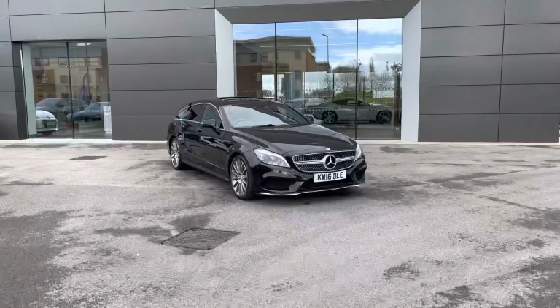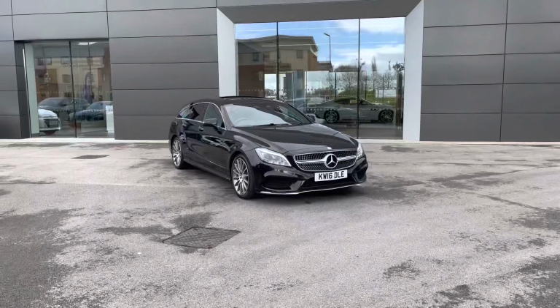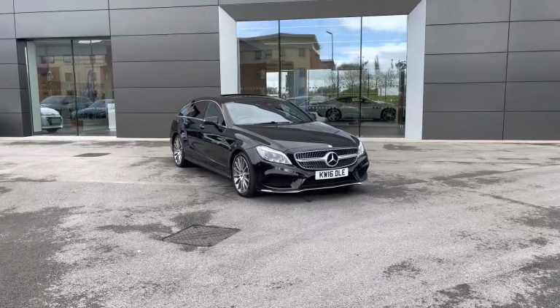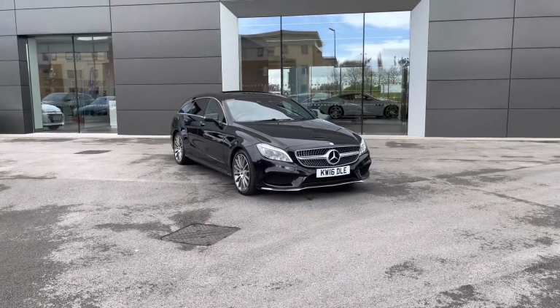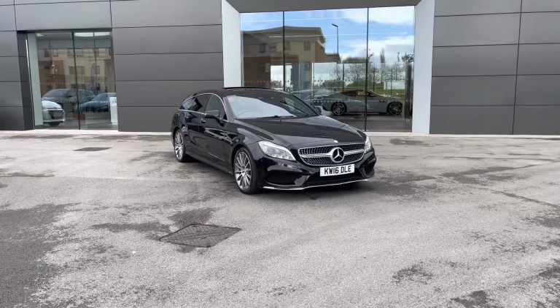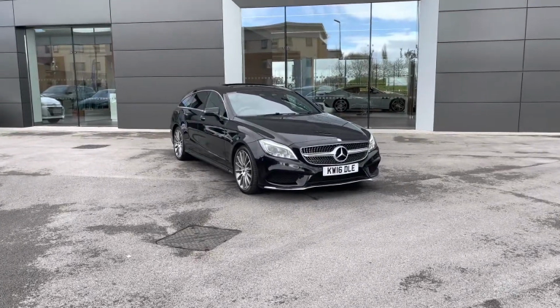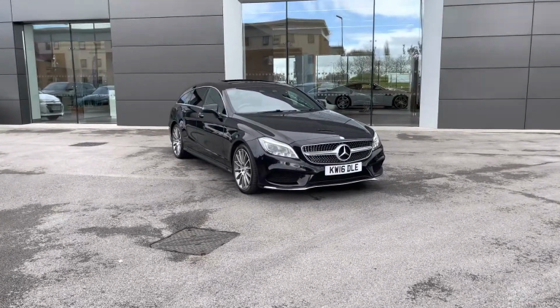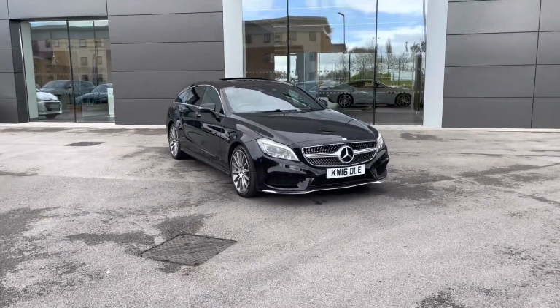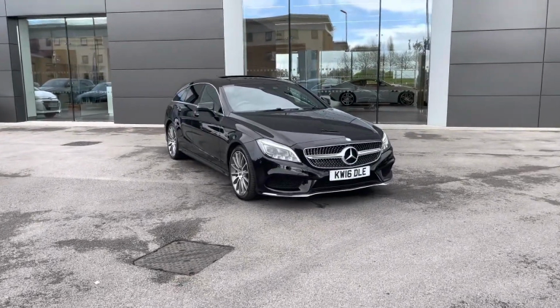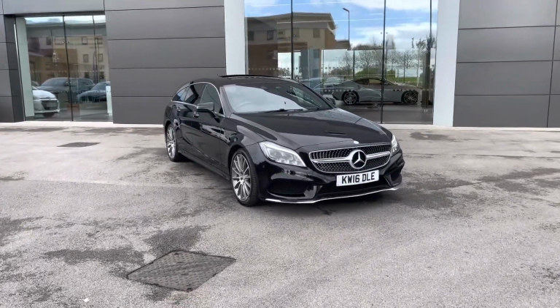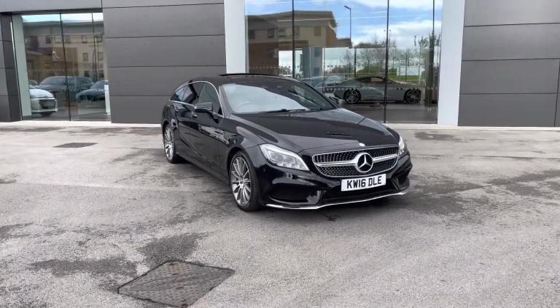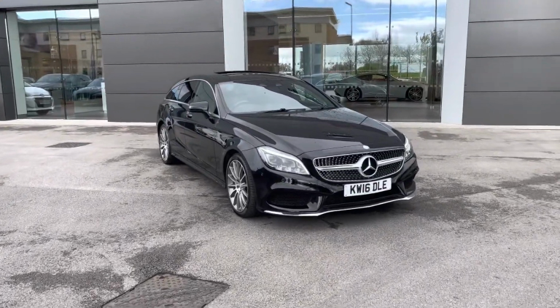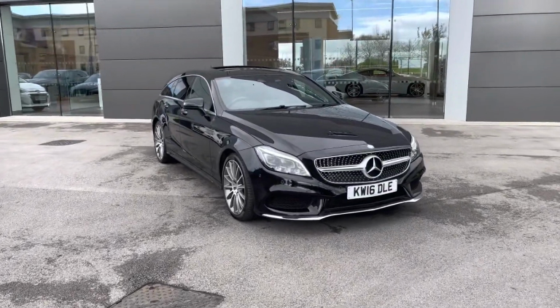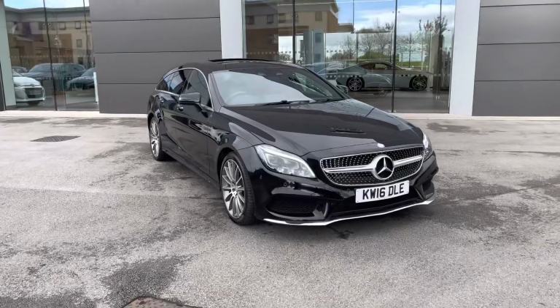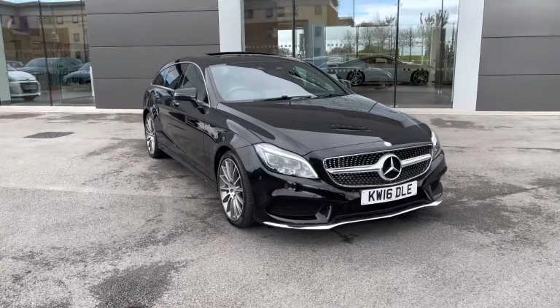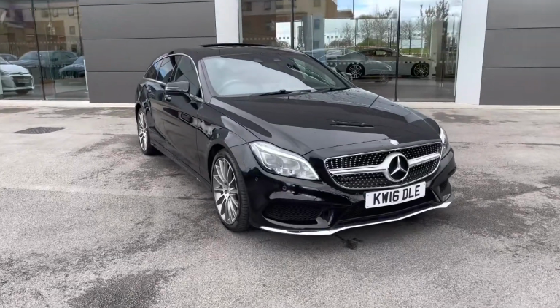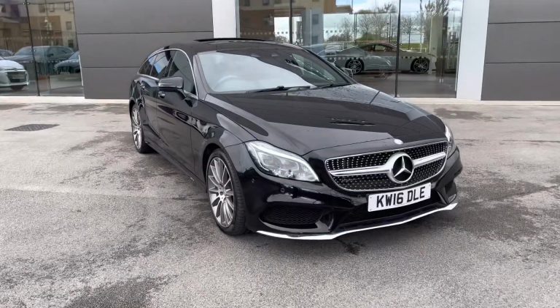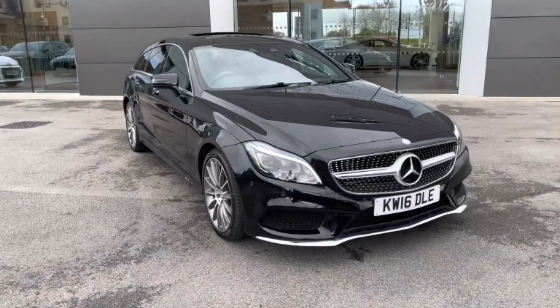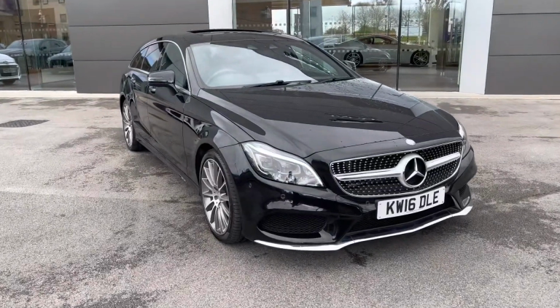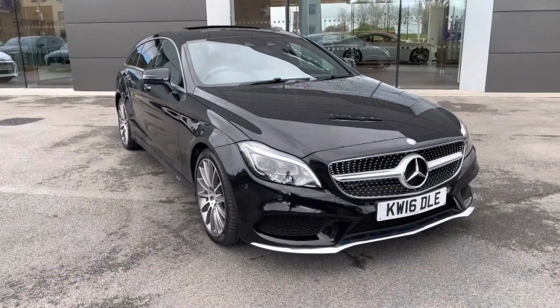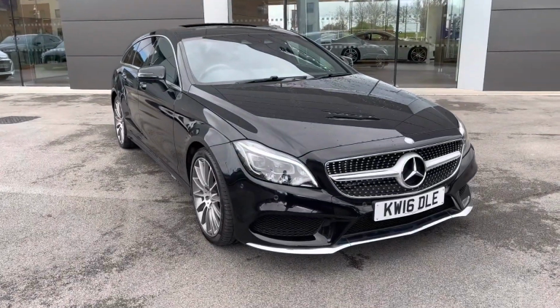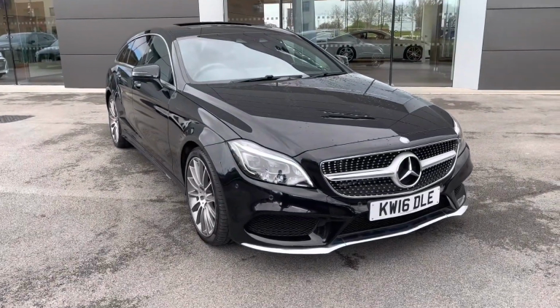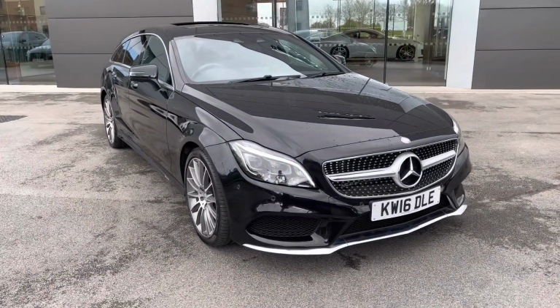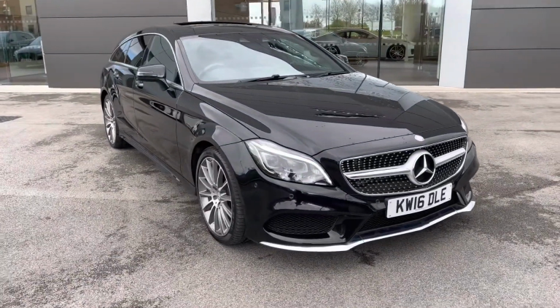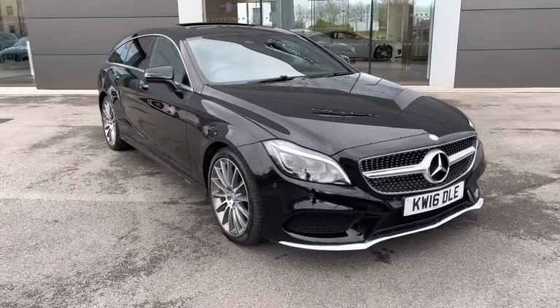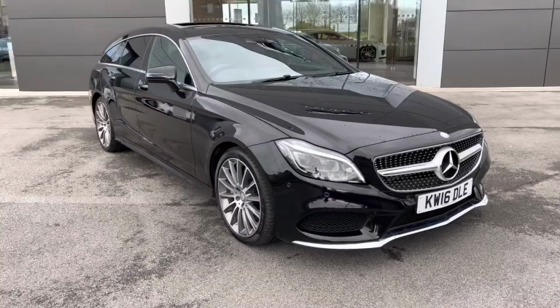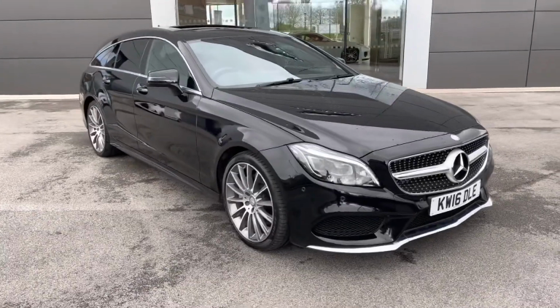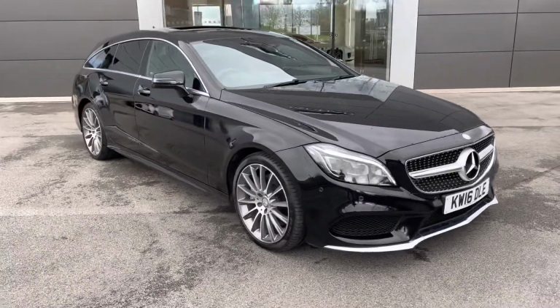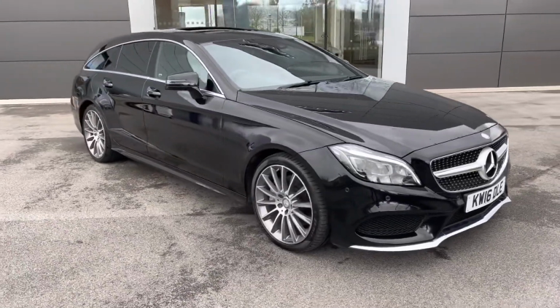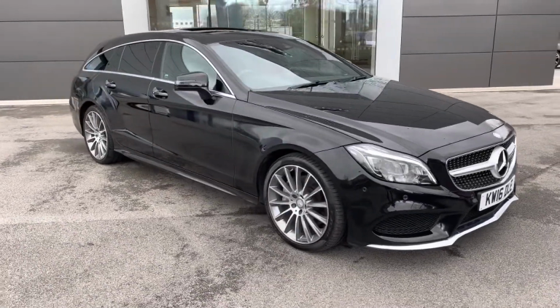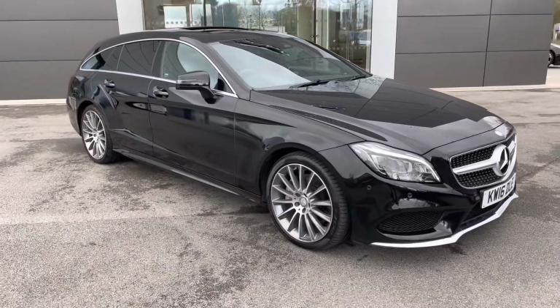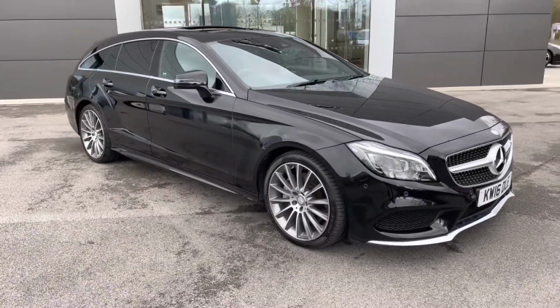Hello and welcome. Greg here from MotorMatchCrew, today bringing you this latest offering in the form of this stylish and handsome Mercedes-Benz CLS Shooting Brake. This variant is the CLS 350D.